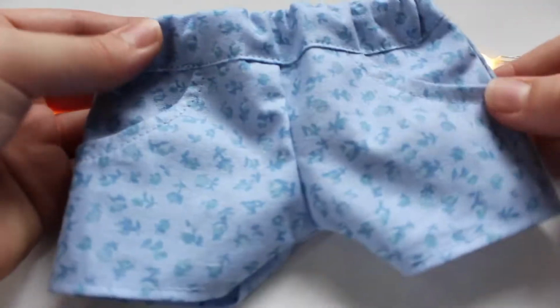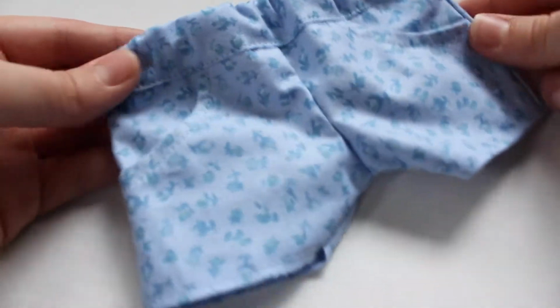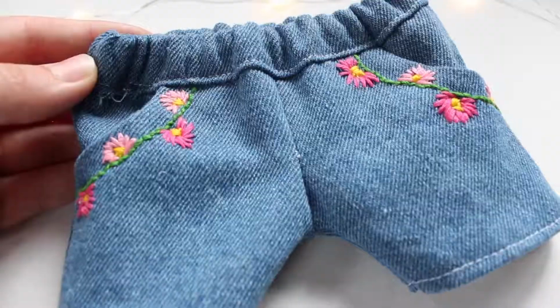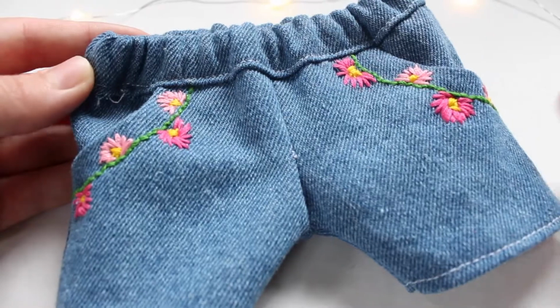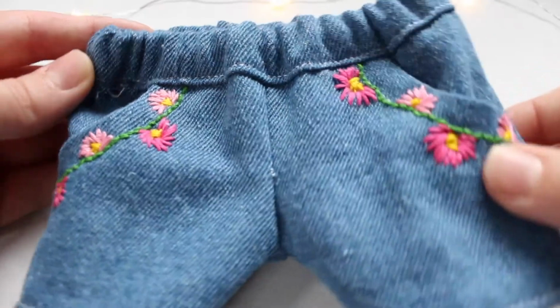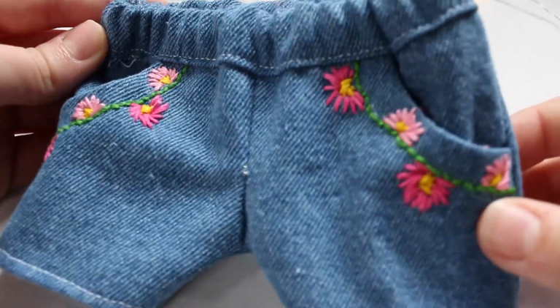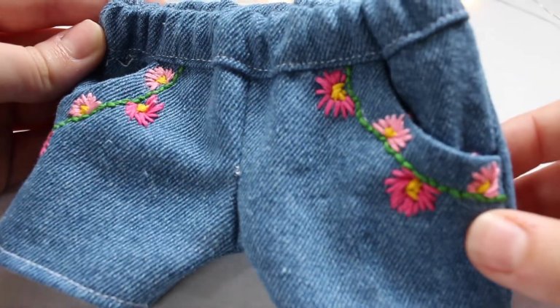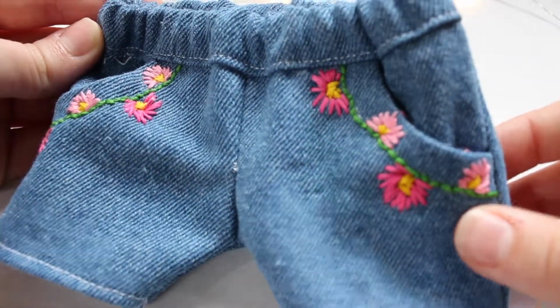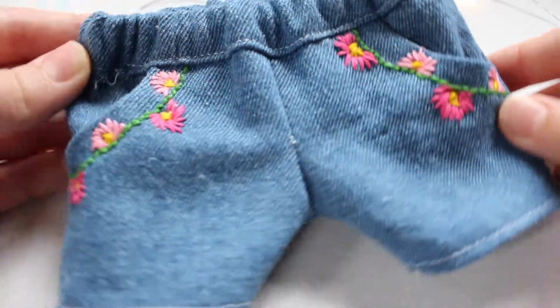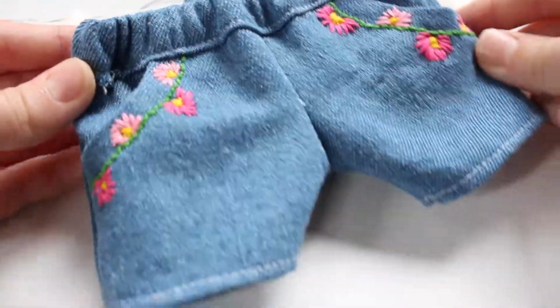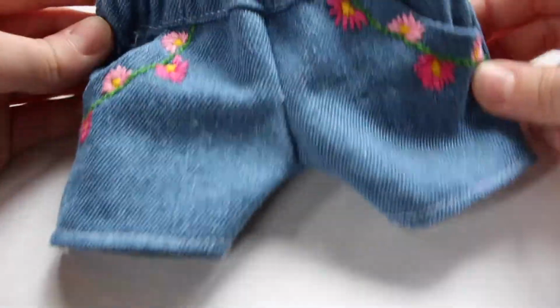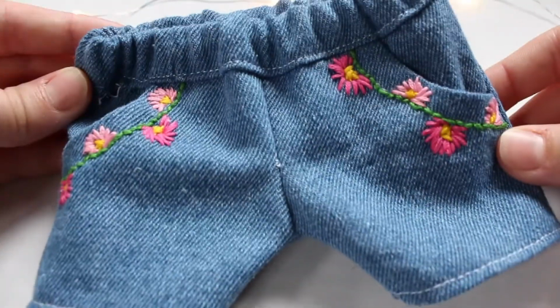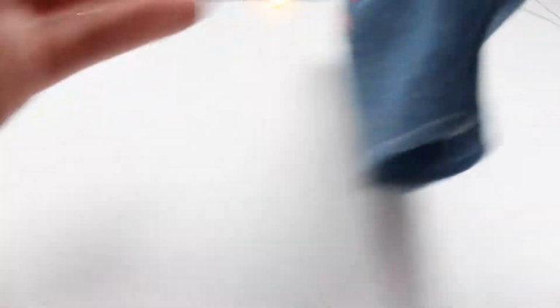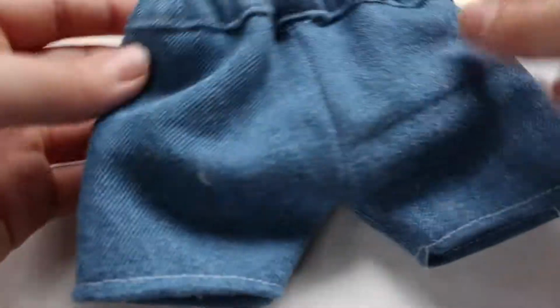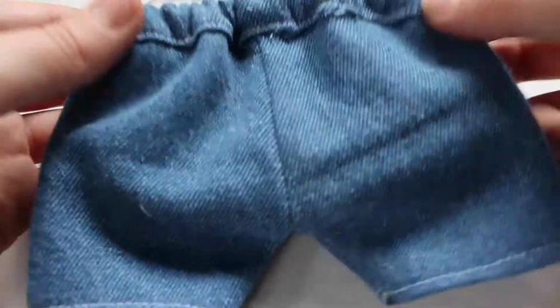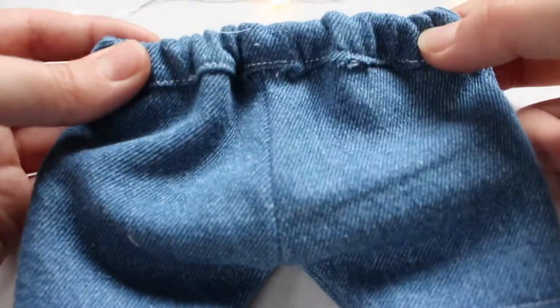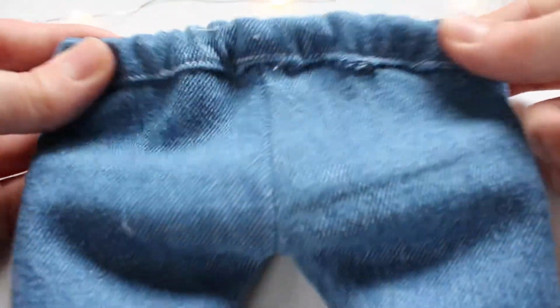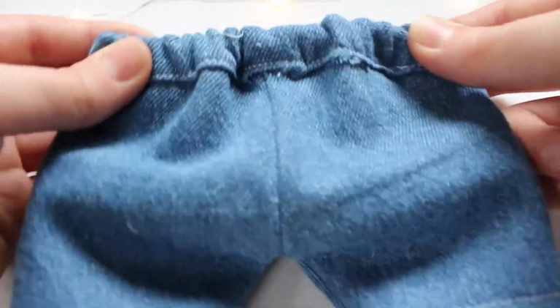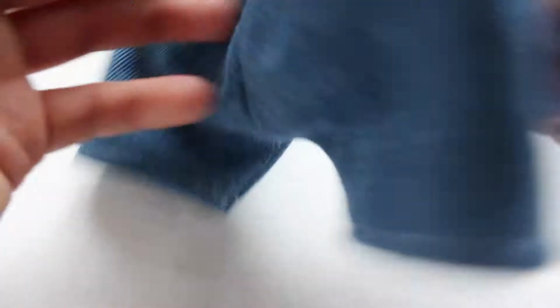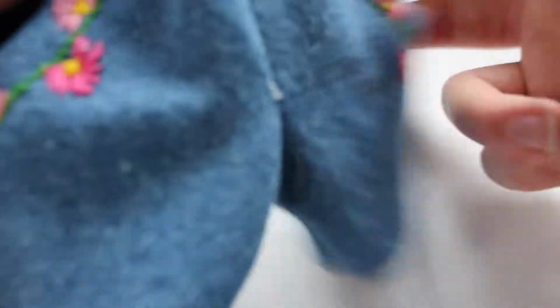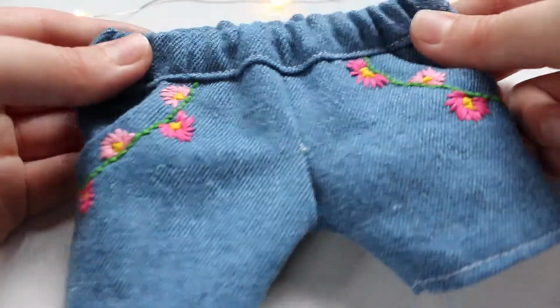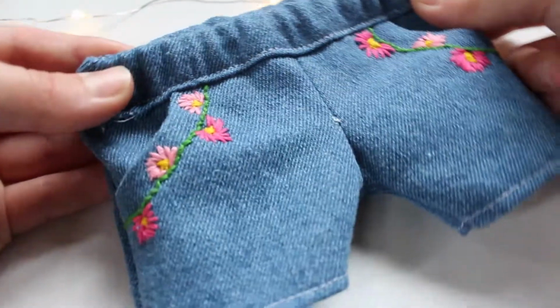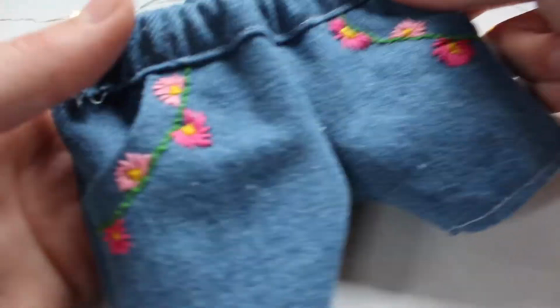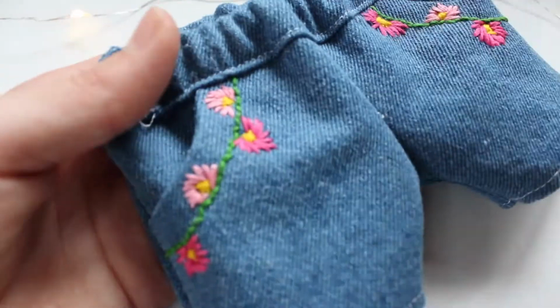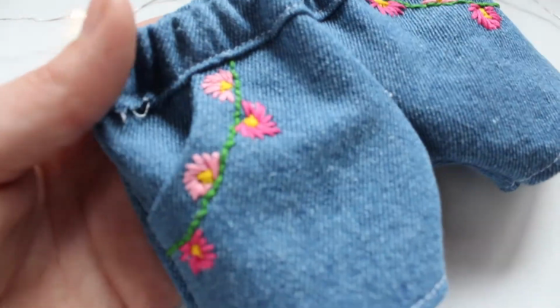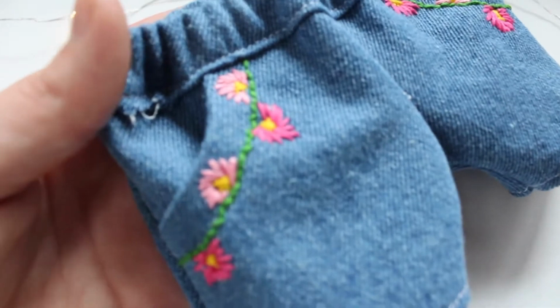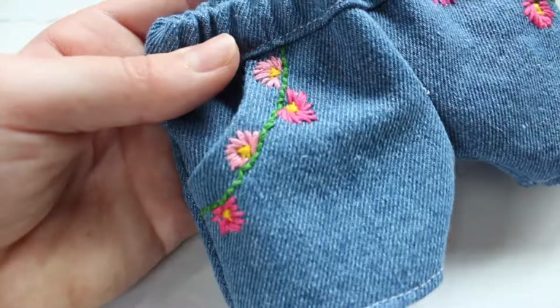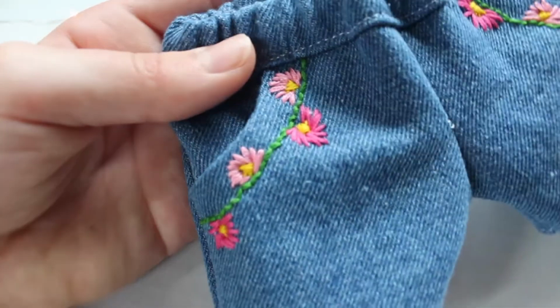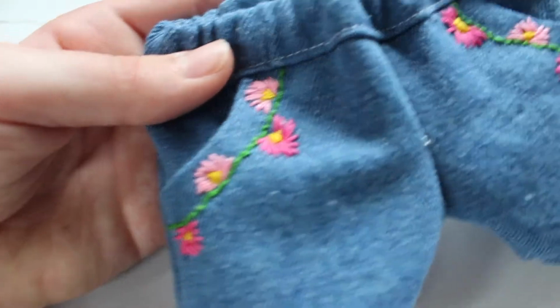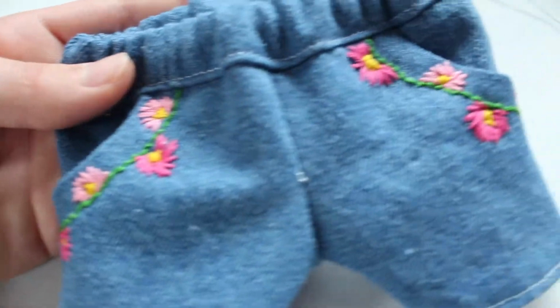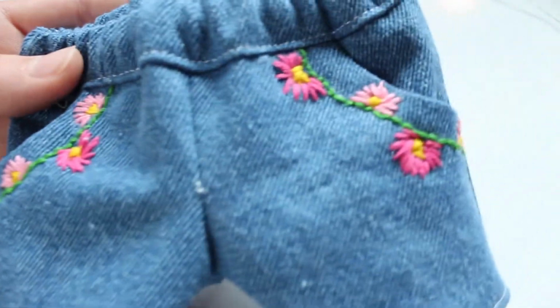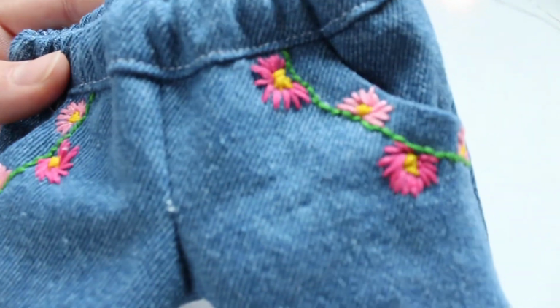Next we have these denim shorts, and these shorts have a special twist — they have some flowers embroidered along the pockets. They have elastic in the waistband, and here is a close-up of the flowers.